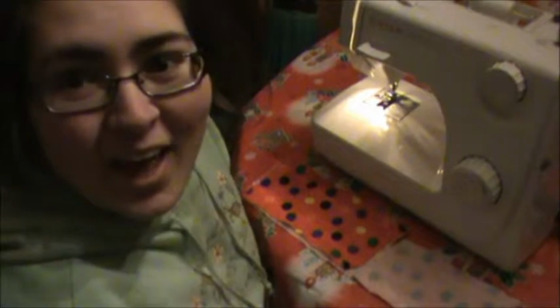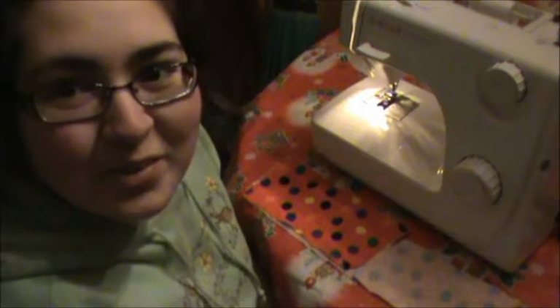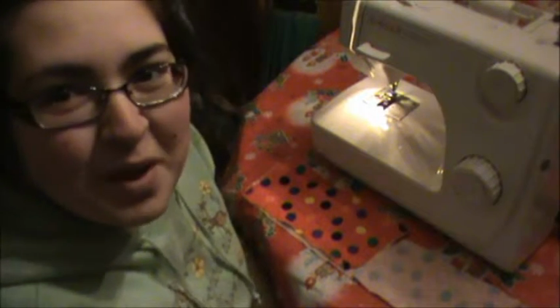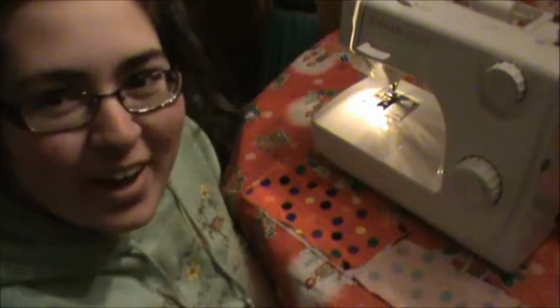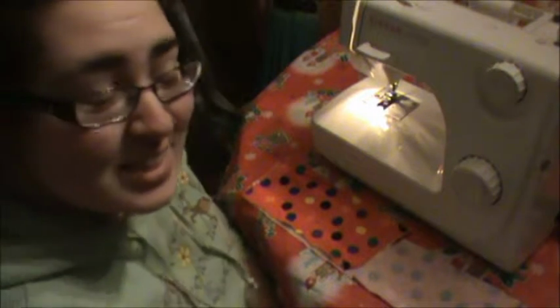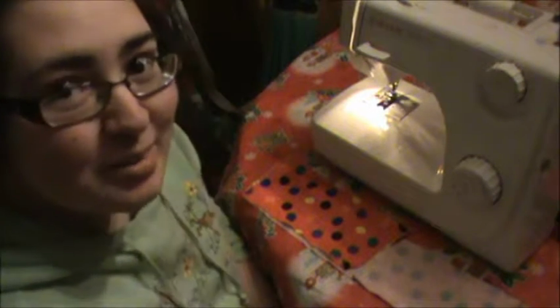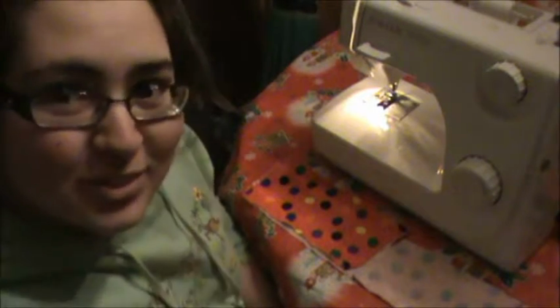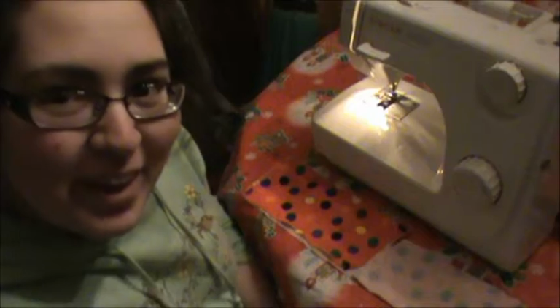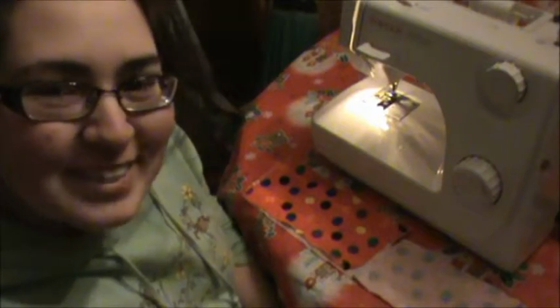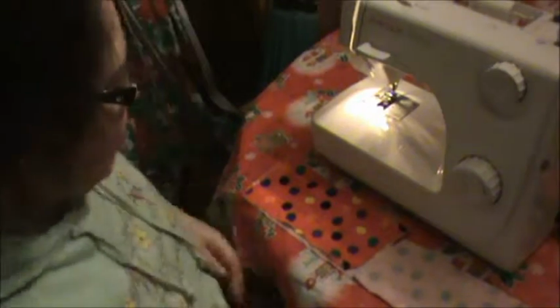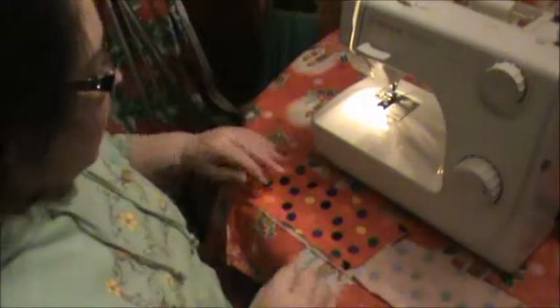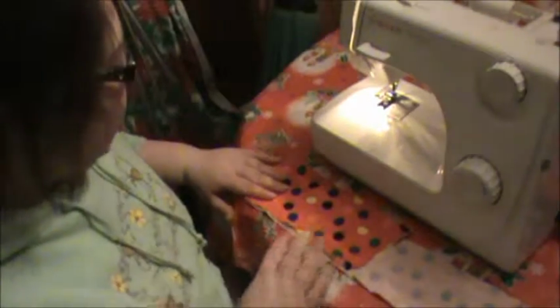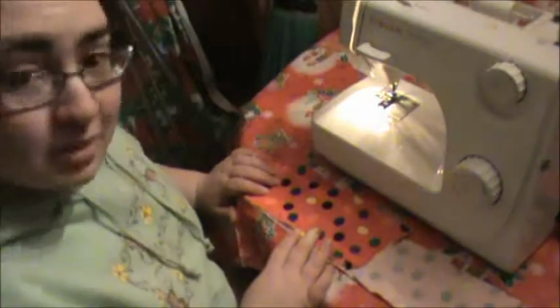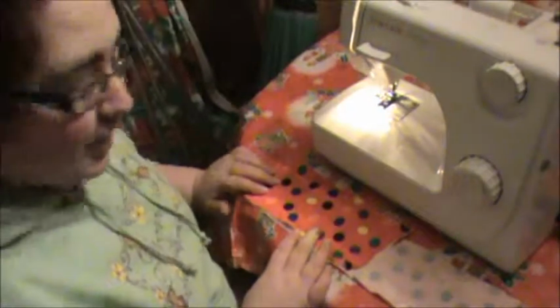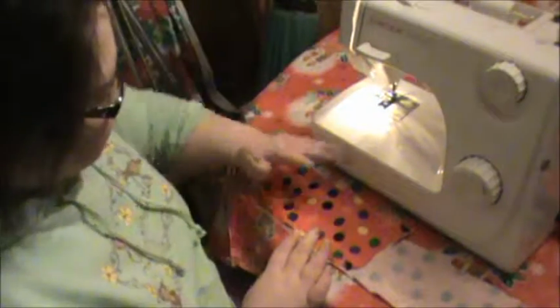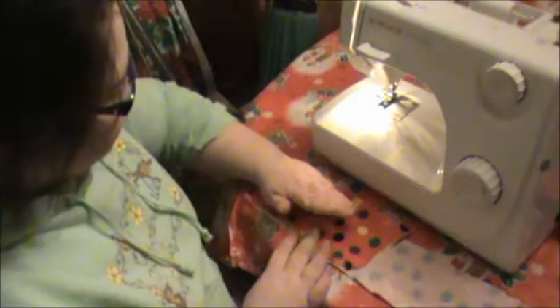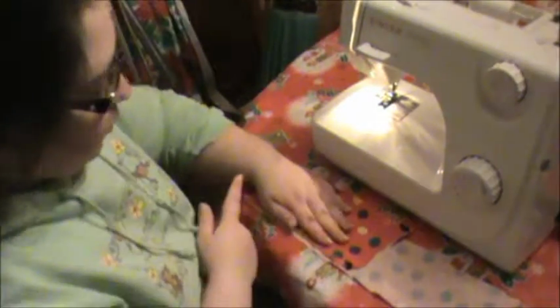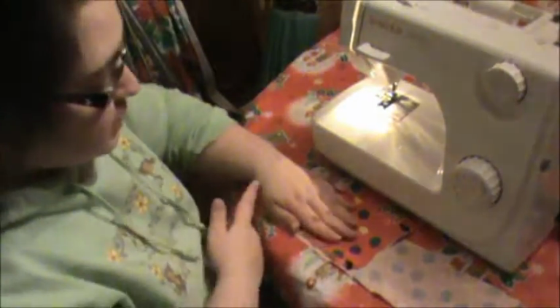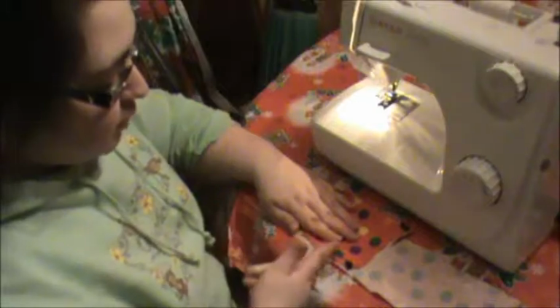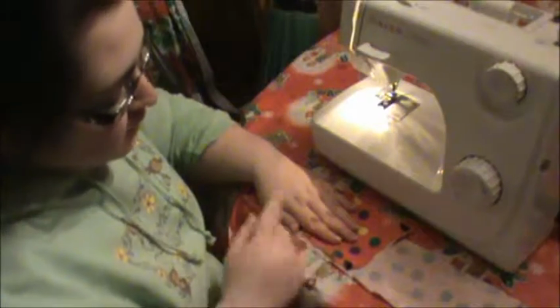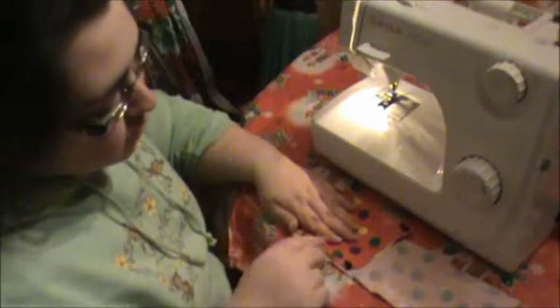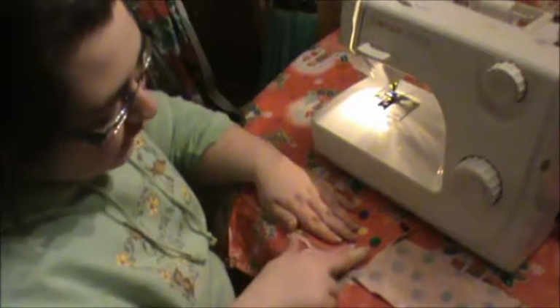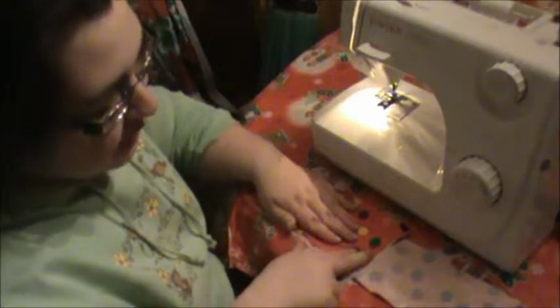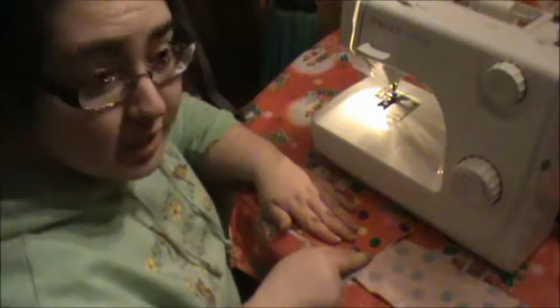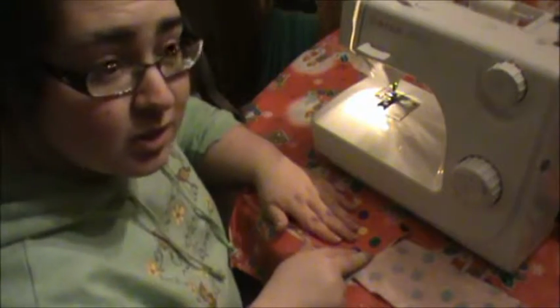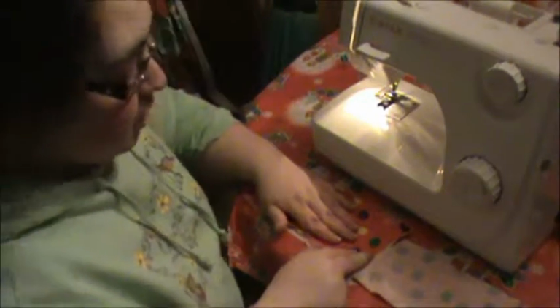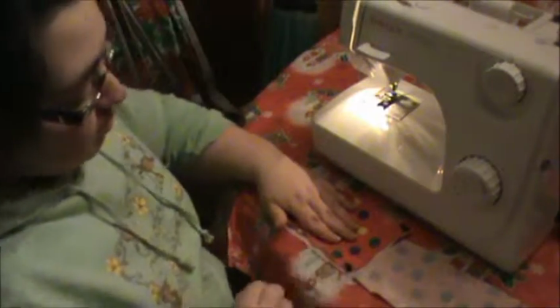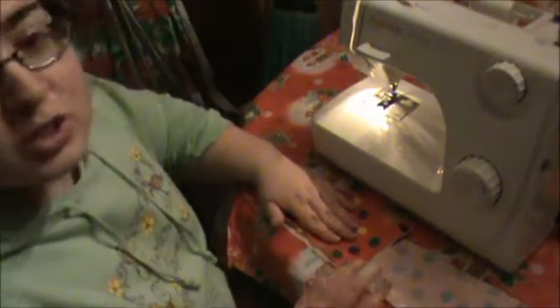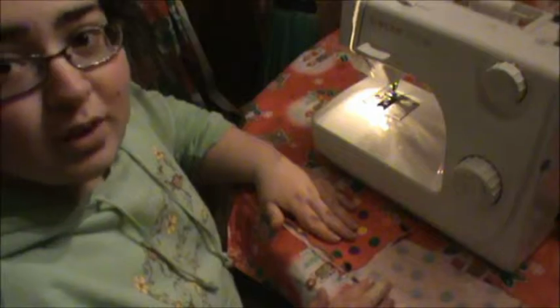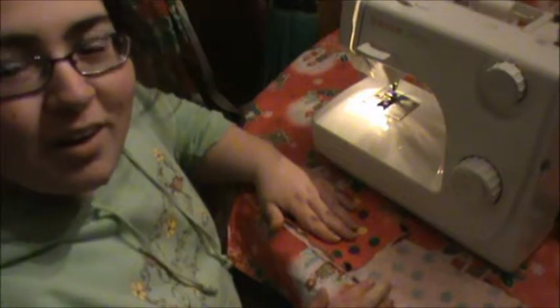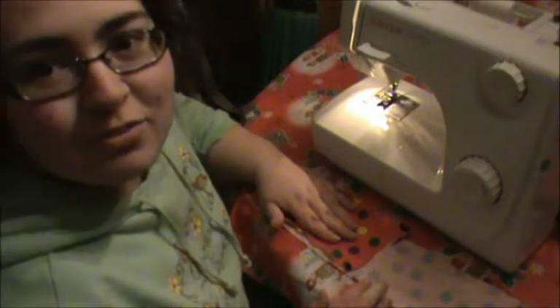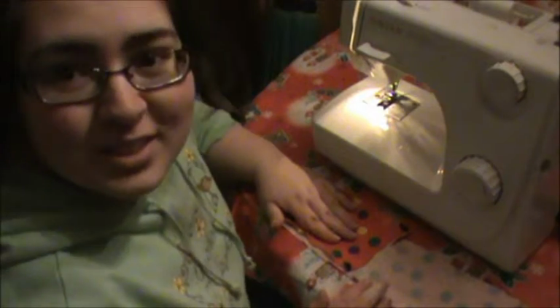Hi, welcome to Fabric Friday. Today we're going to make a little trinket bag. To start out, we're going to measure from our wrist to our fingertips, and we're also going to add an extra inch, just so we've got enough for our seams.